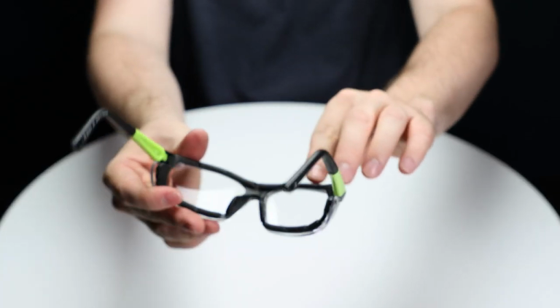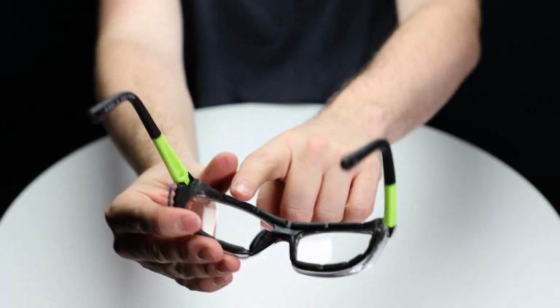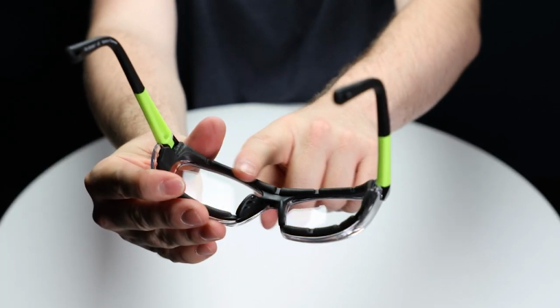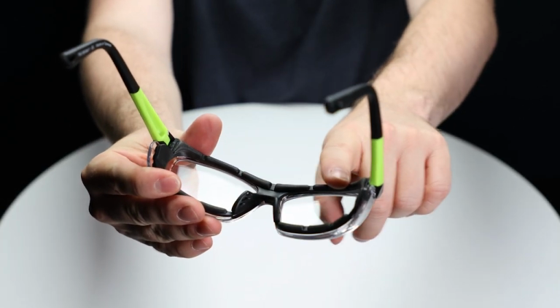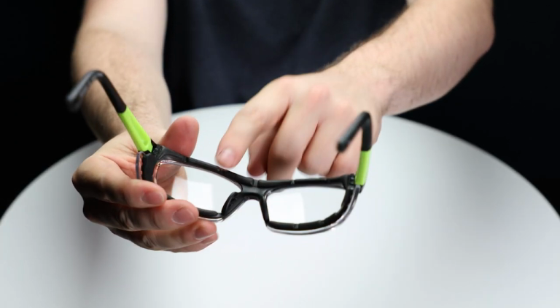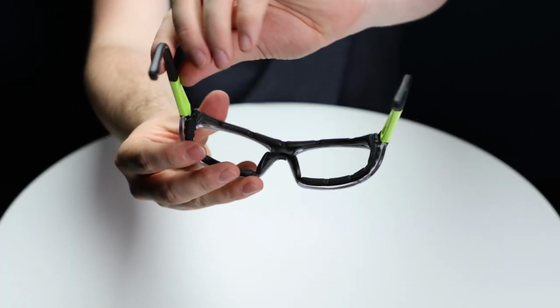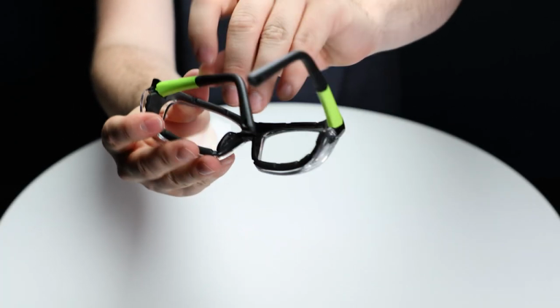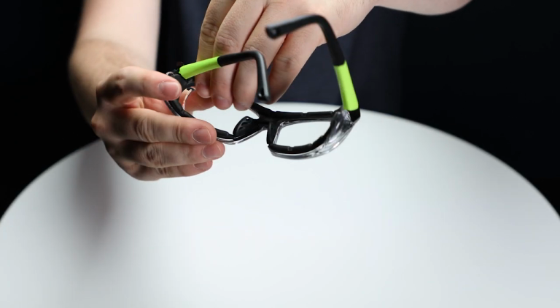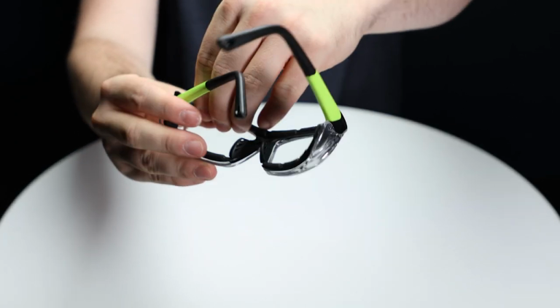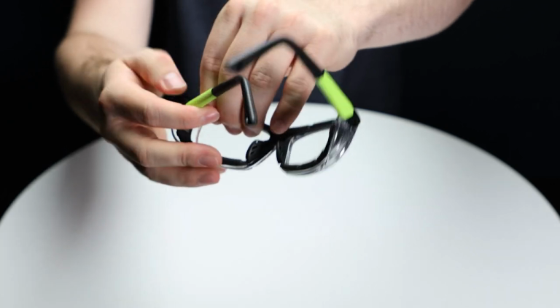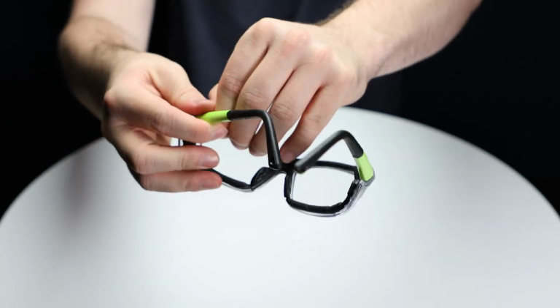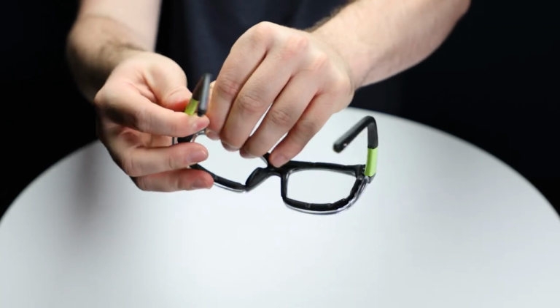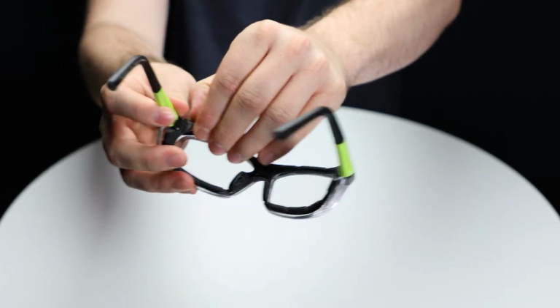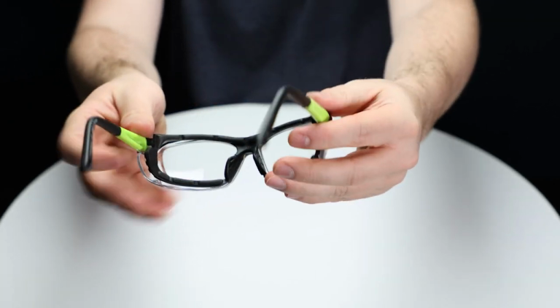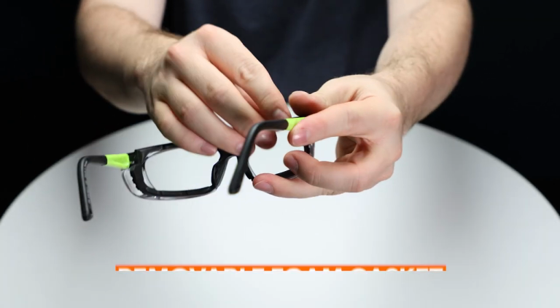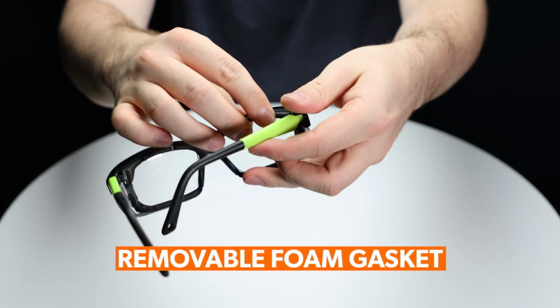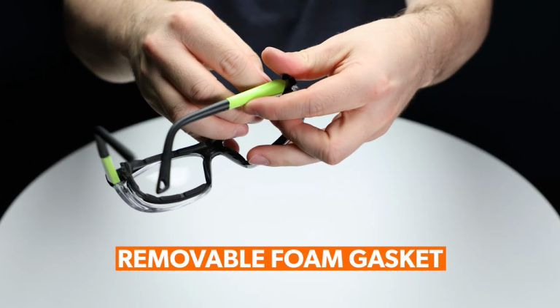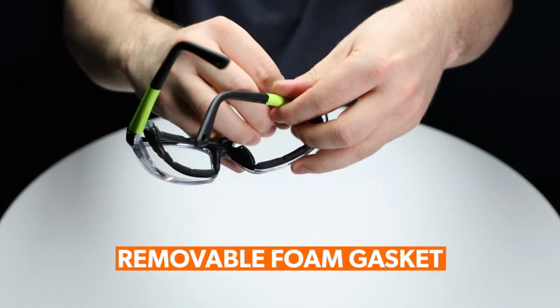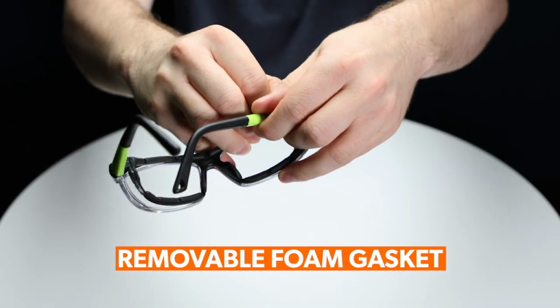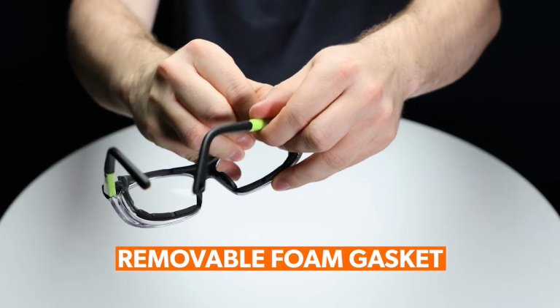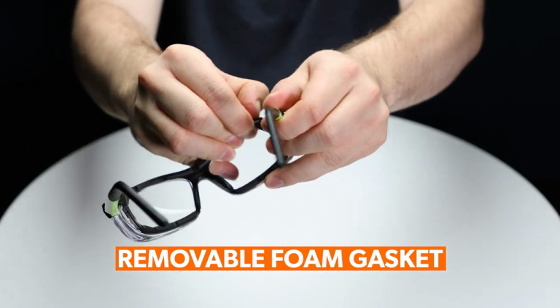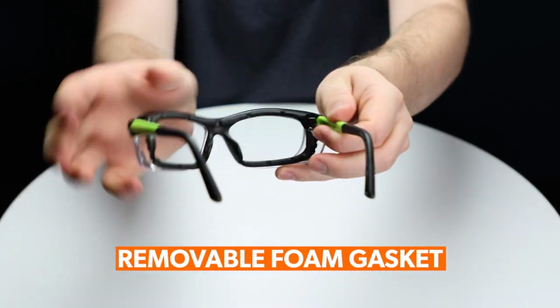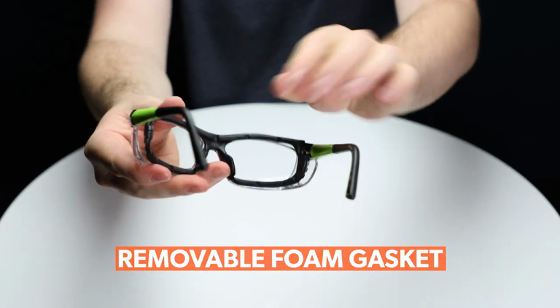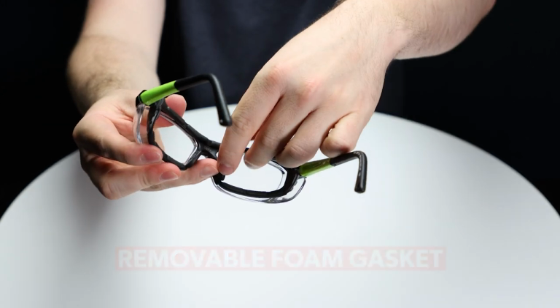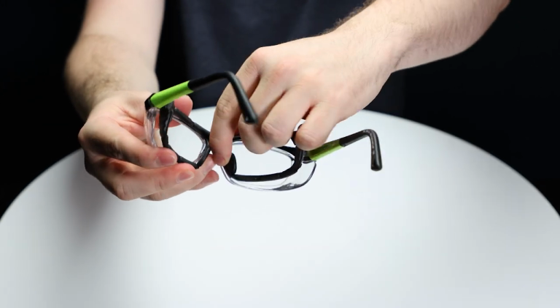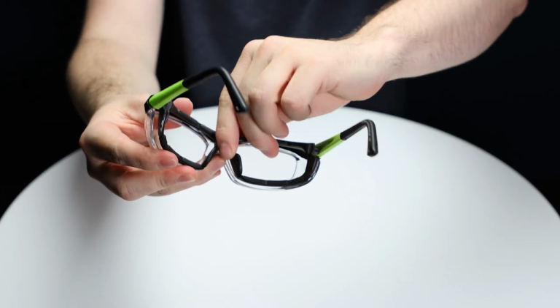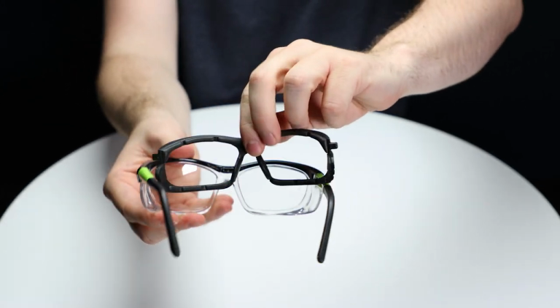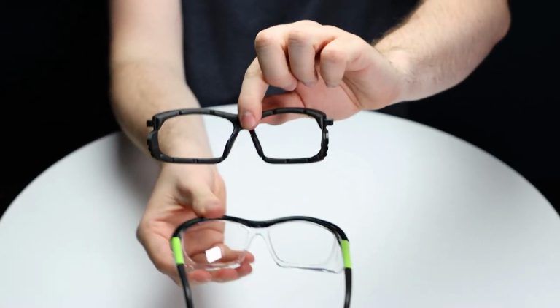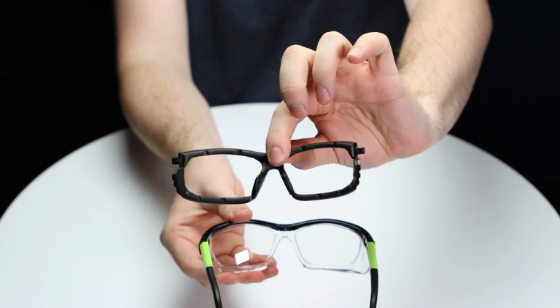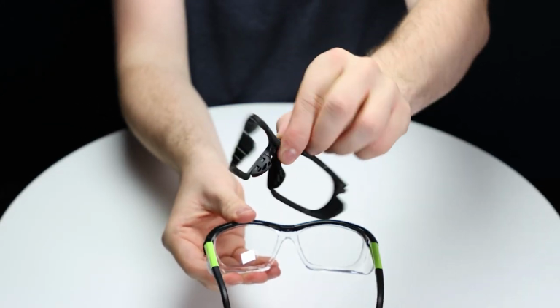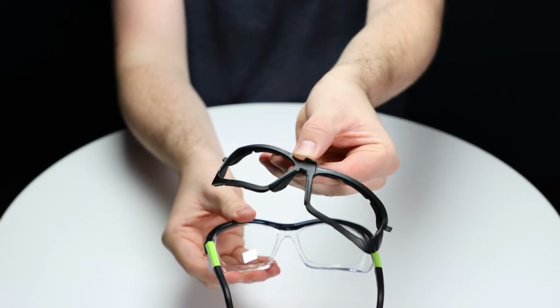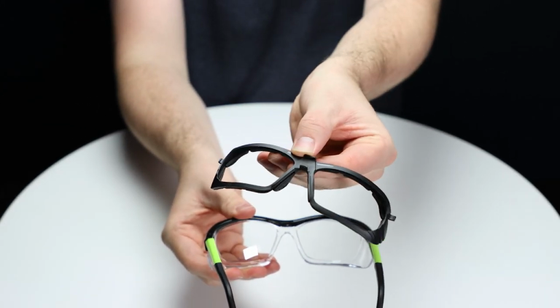The EX601 lacks a non-conductive status, but makes up for it with the addition of a removable foam gasket. Overall, these safety glasses are similar, but offer key different advantages for different applications.